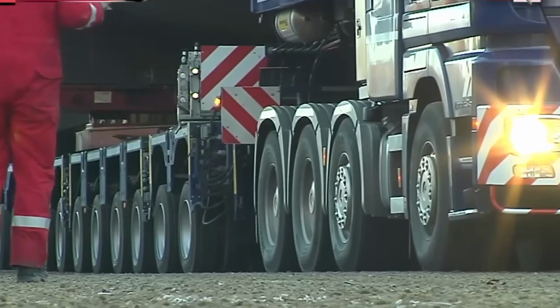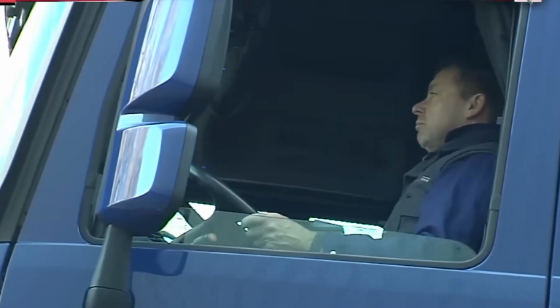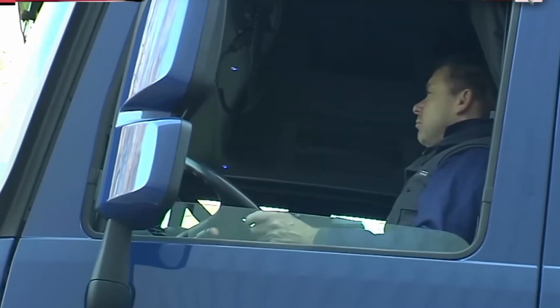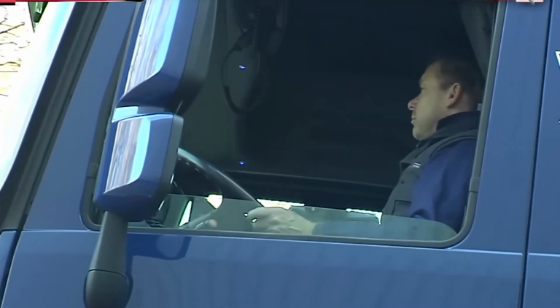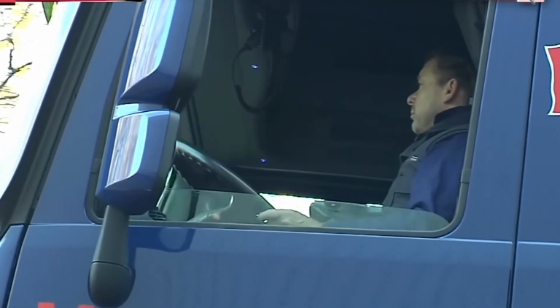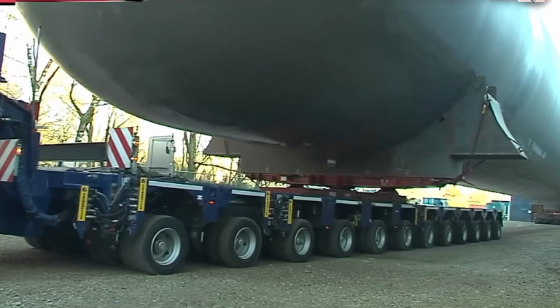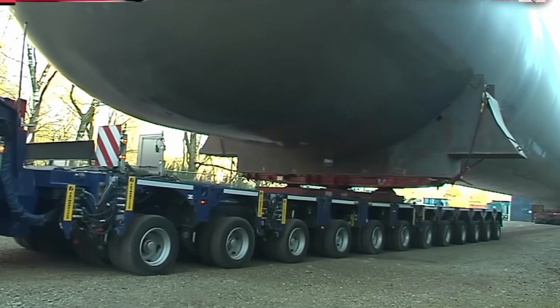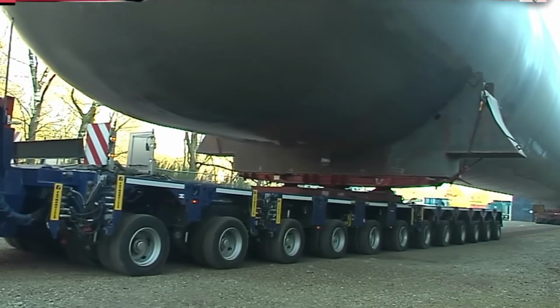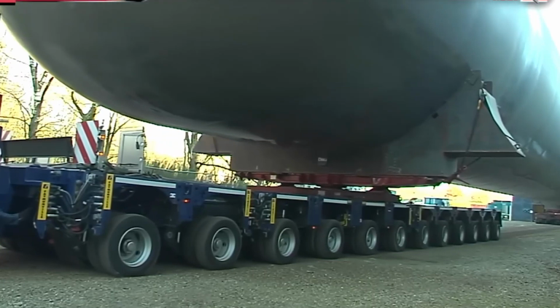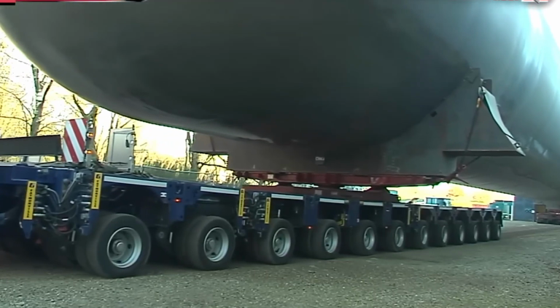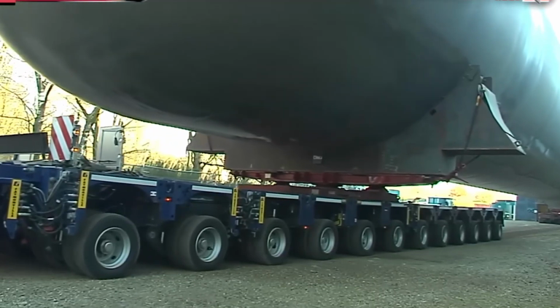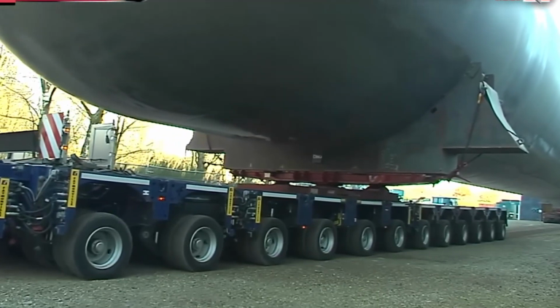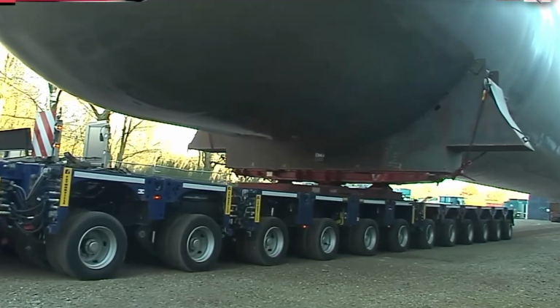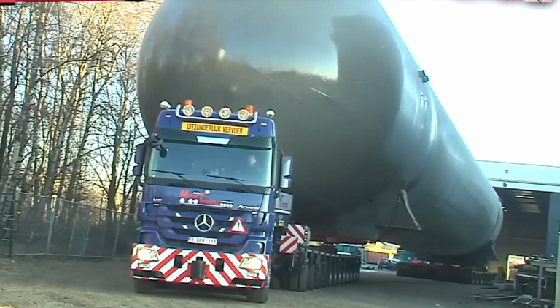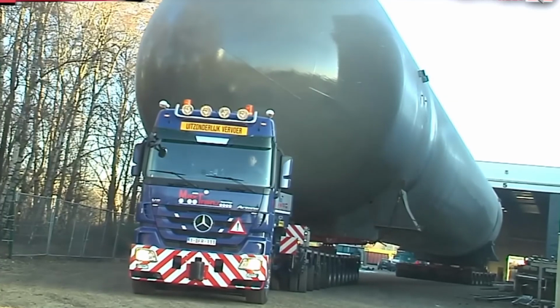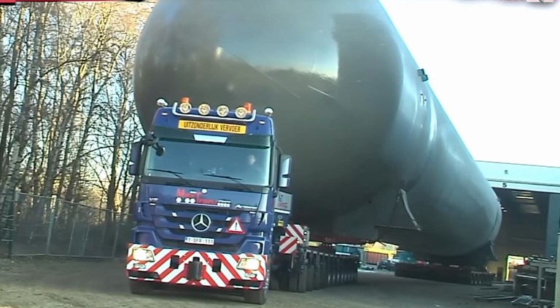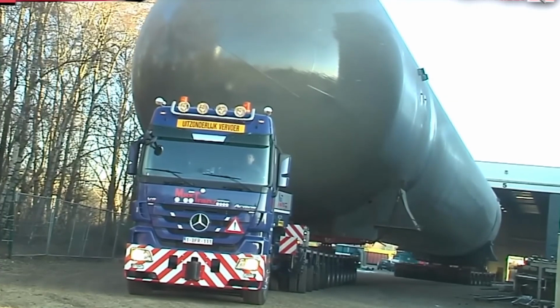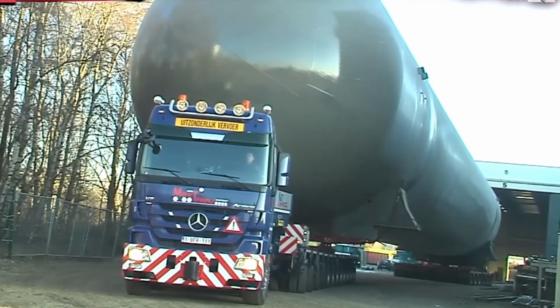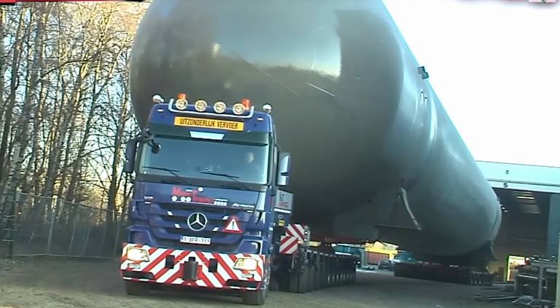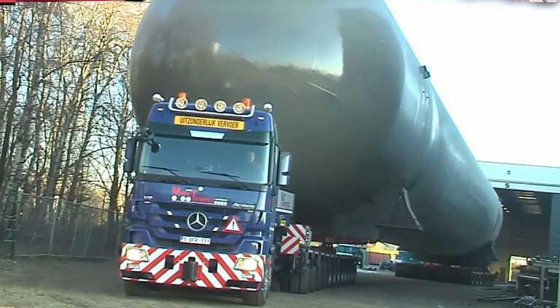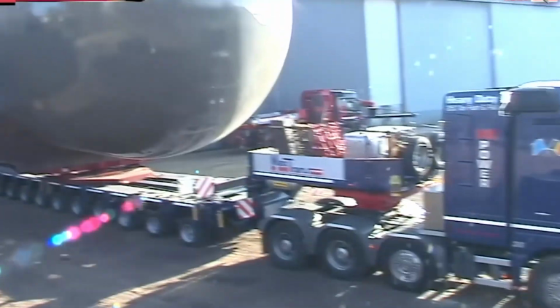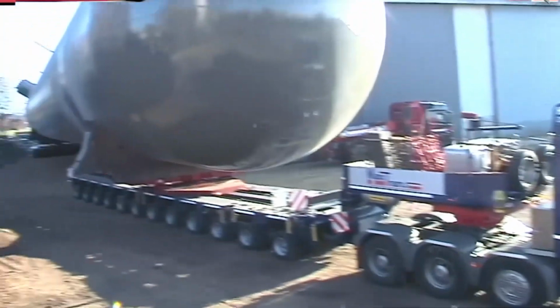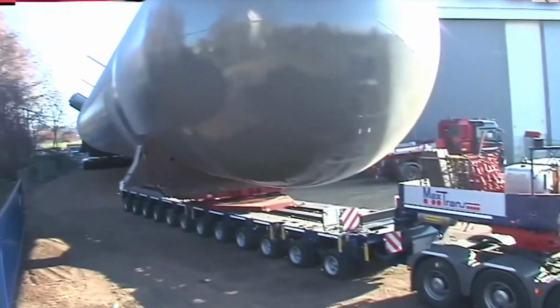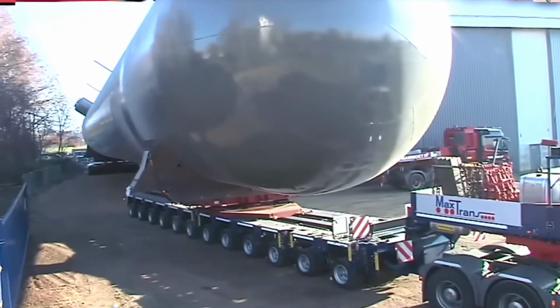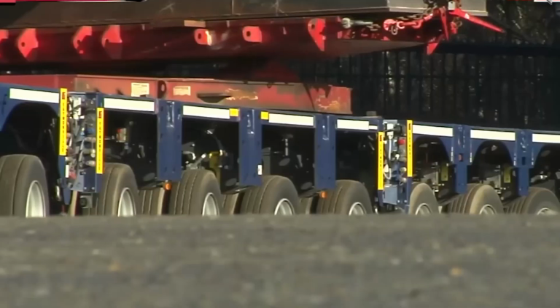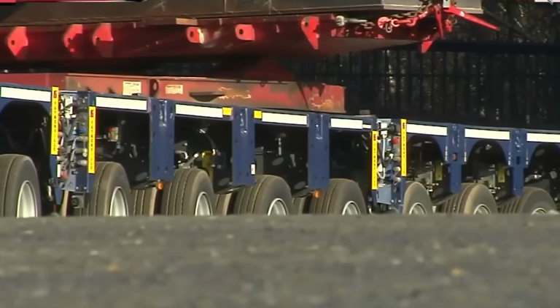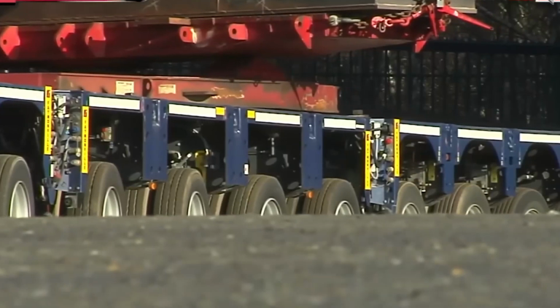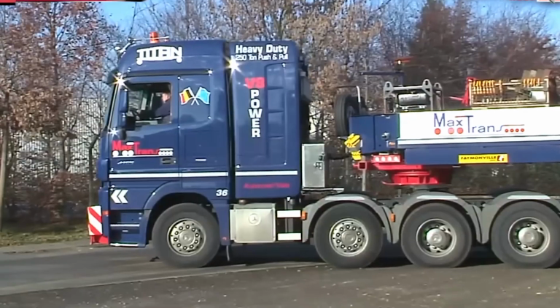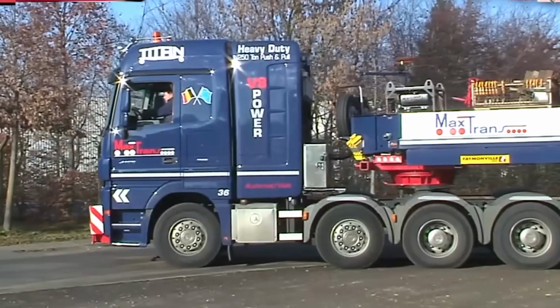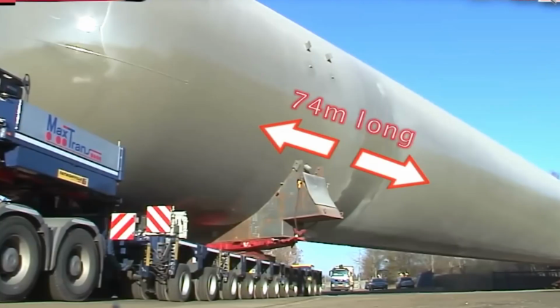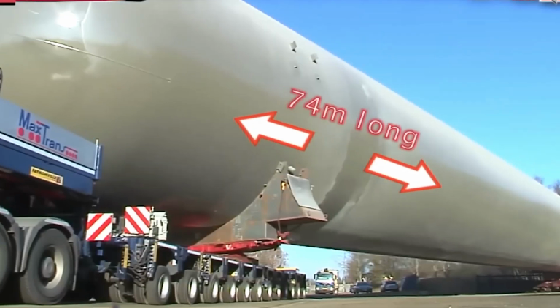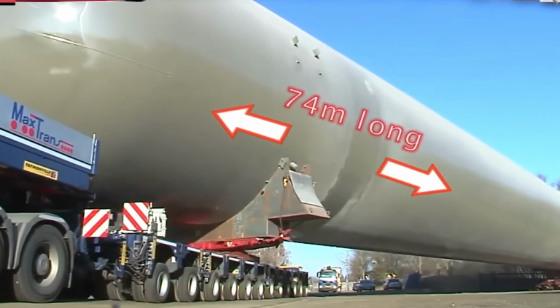Imagine waking up to see a house-sized tank inching past your street. That's not a dream — that's heavy haulage reality. To onlookers, it feels like the world's largest game of slow-motion Tetris playing out on real roads.